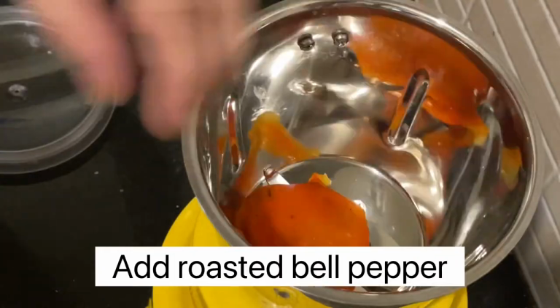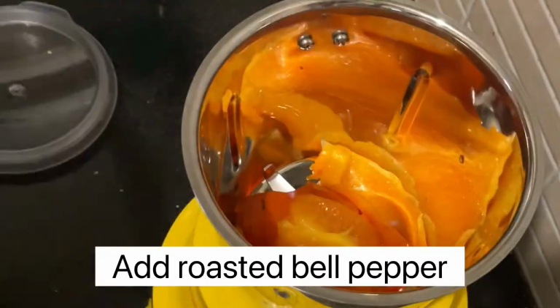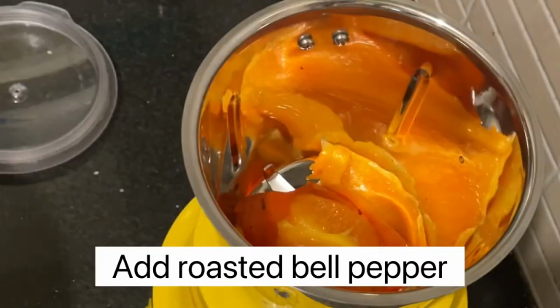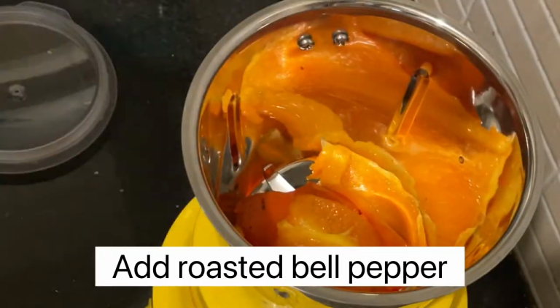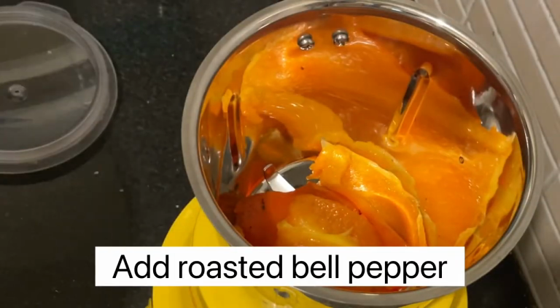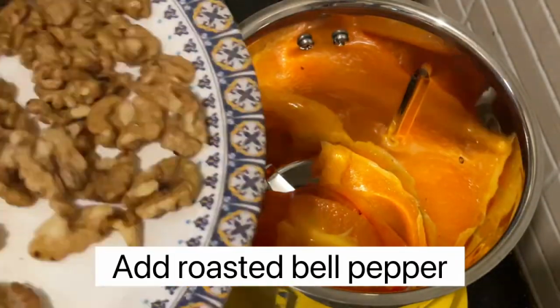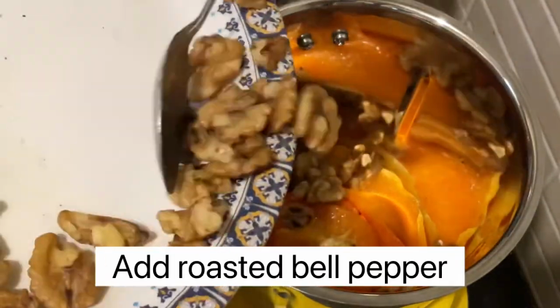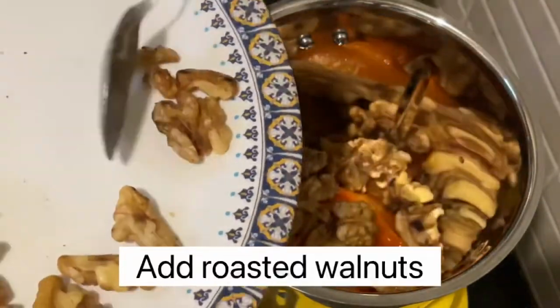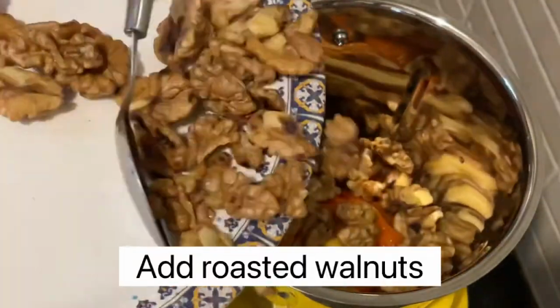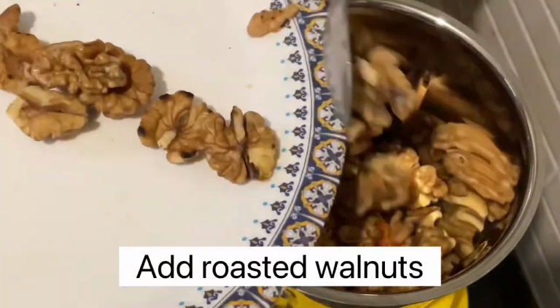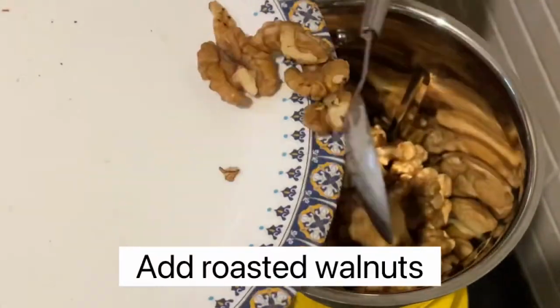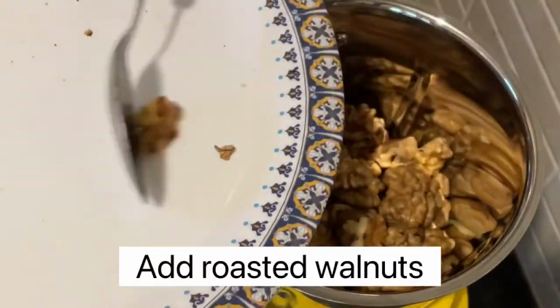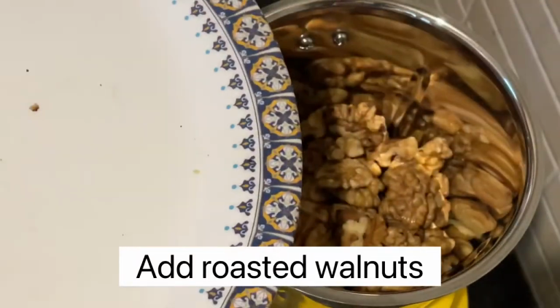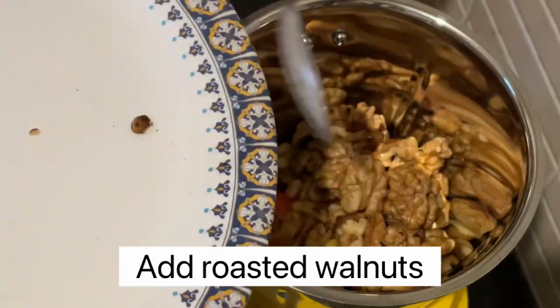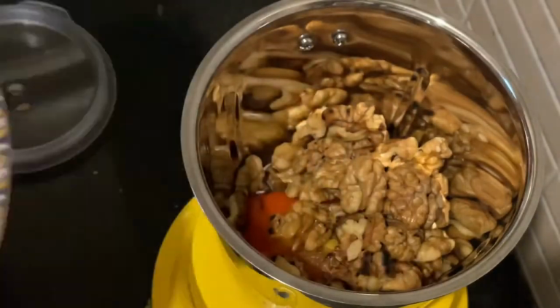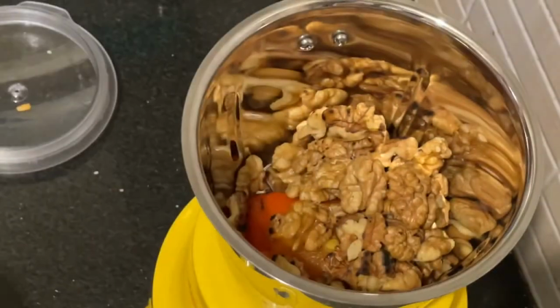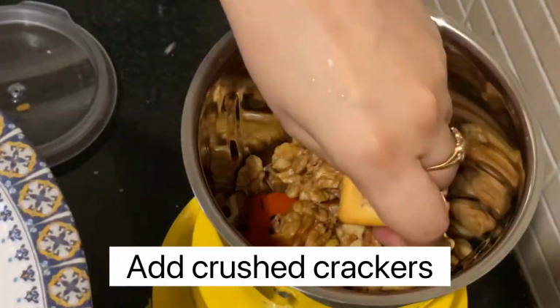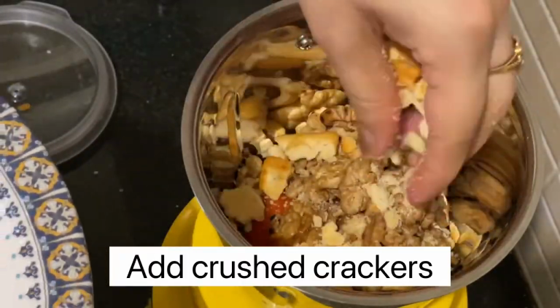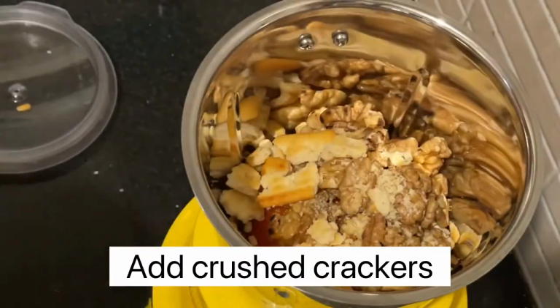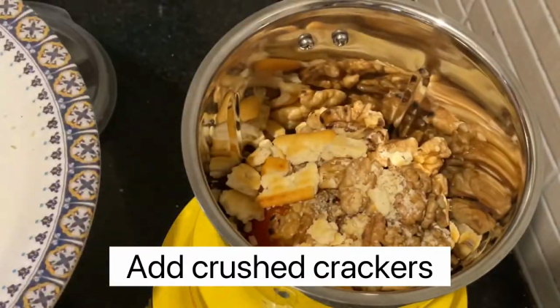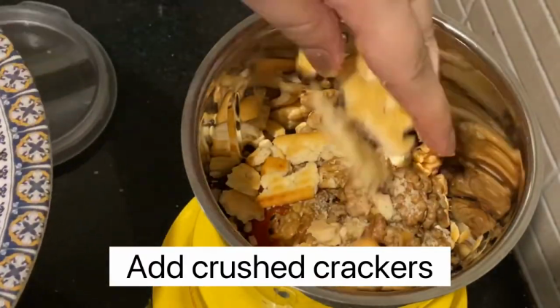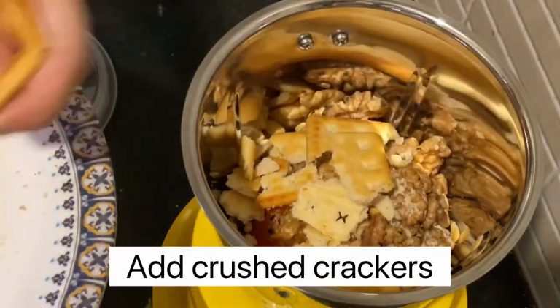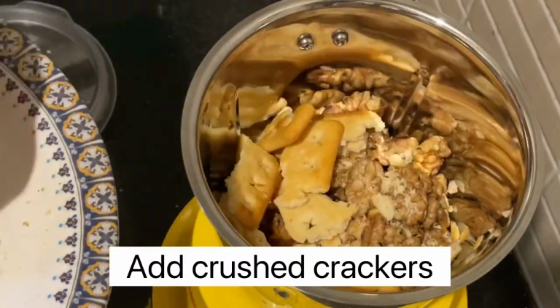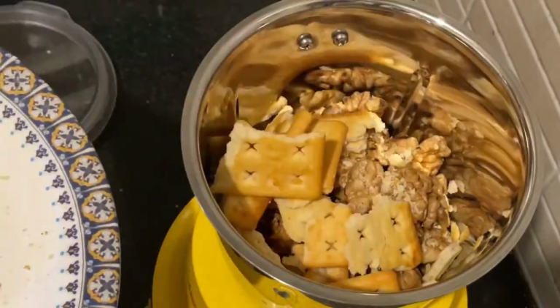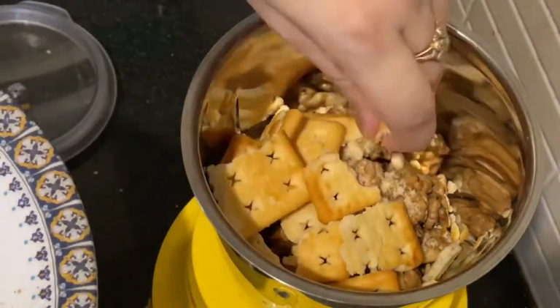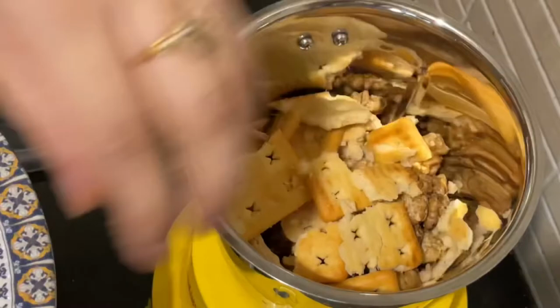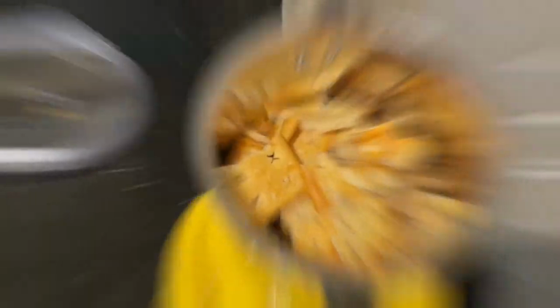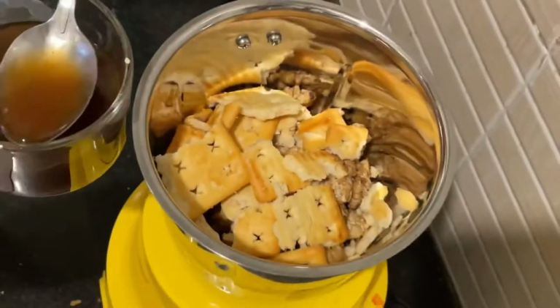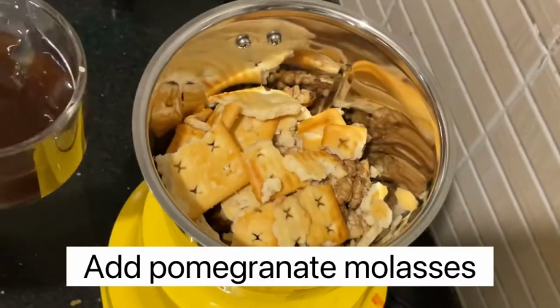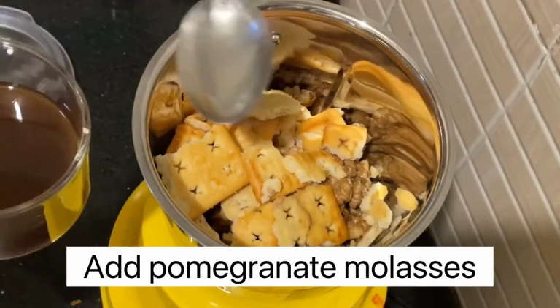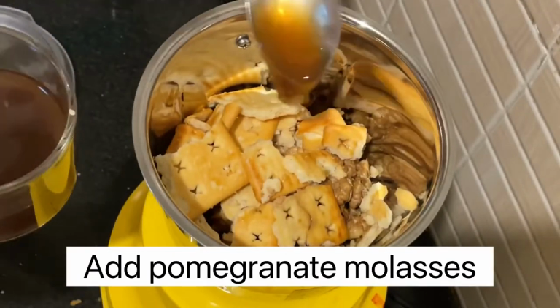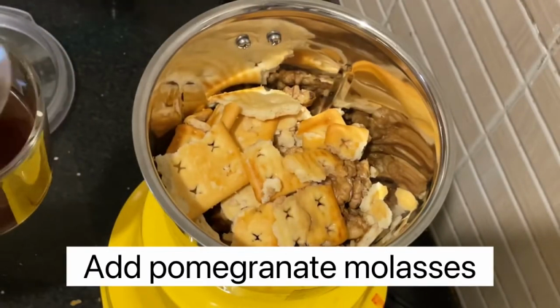Then we will add roasted bell pepper, walnuts, and crushed crackers. You can use any cracker, any biscuit, or bread crumbs.